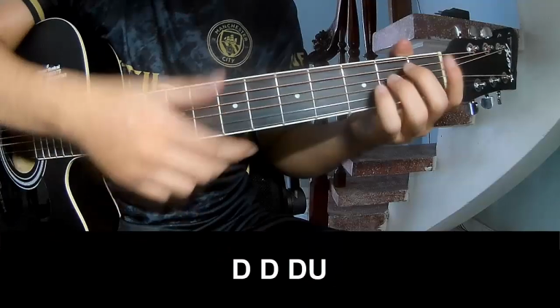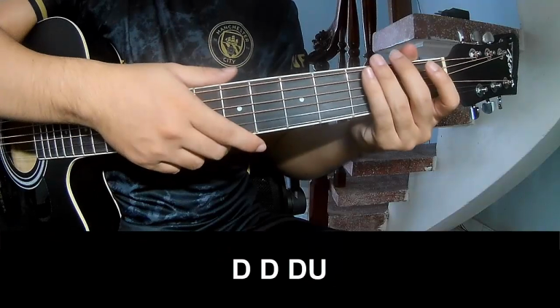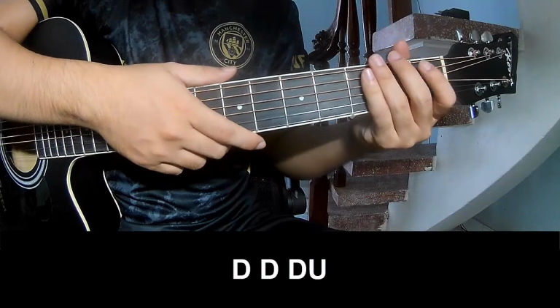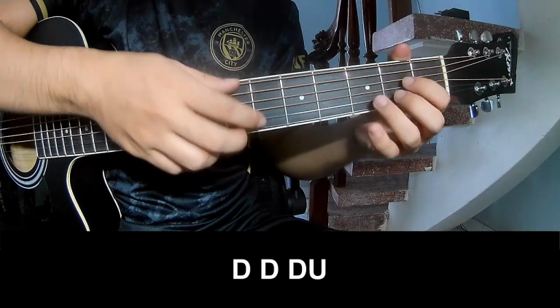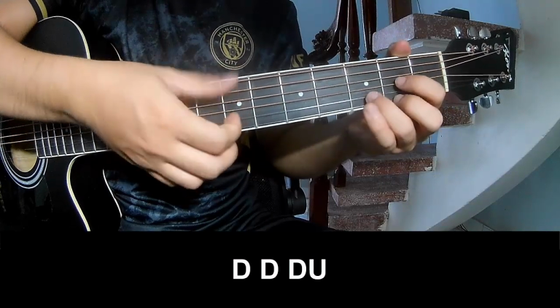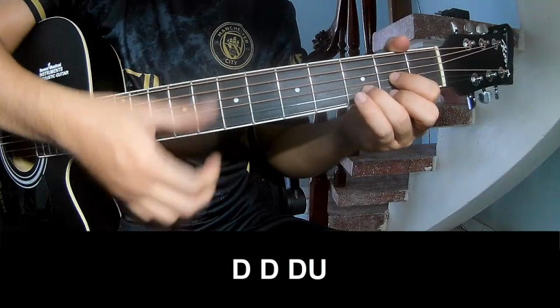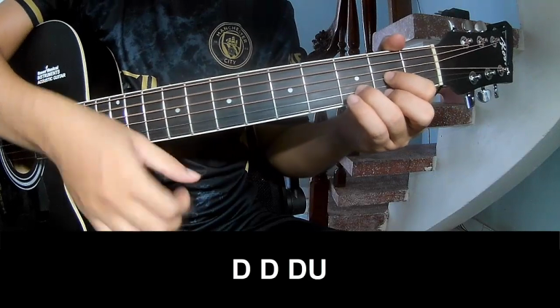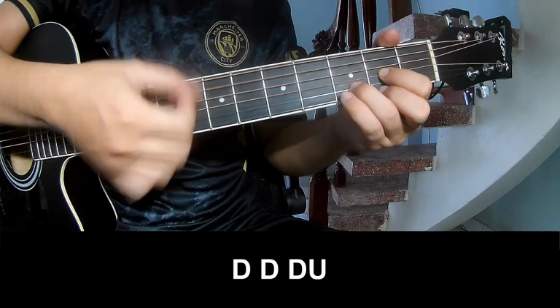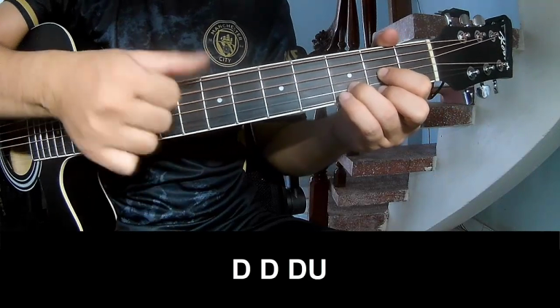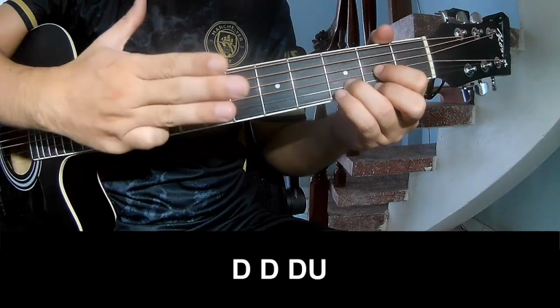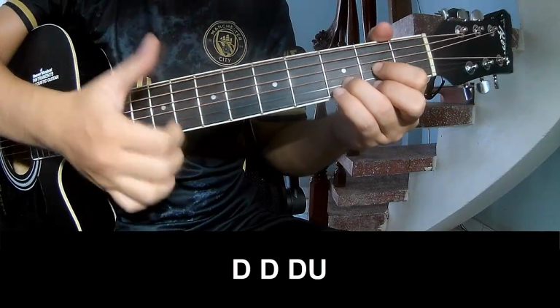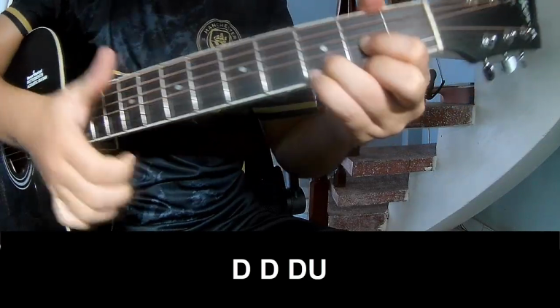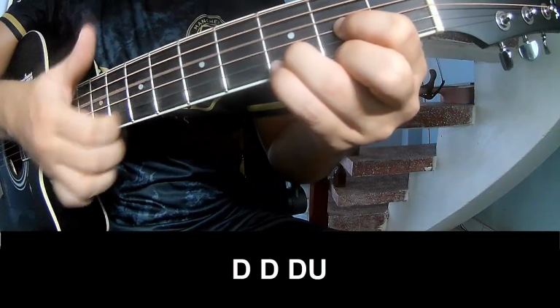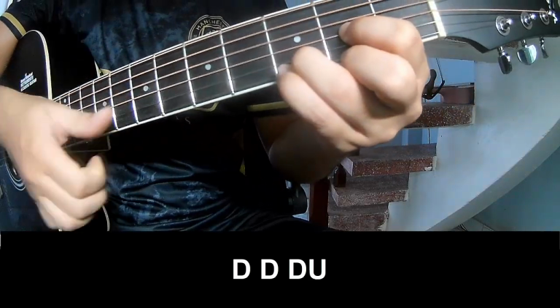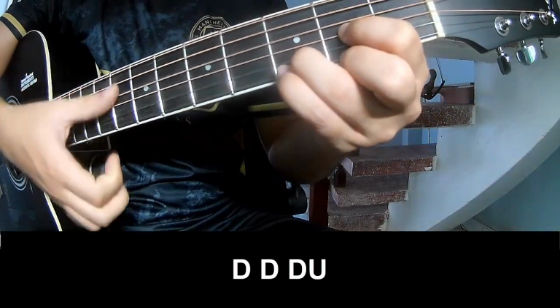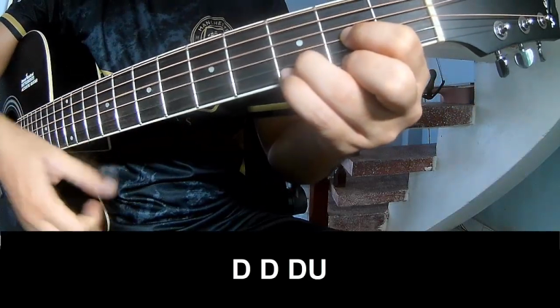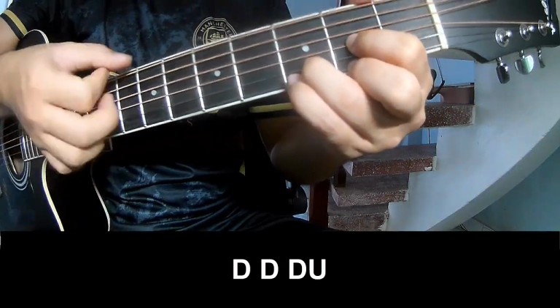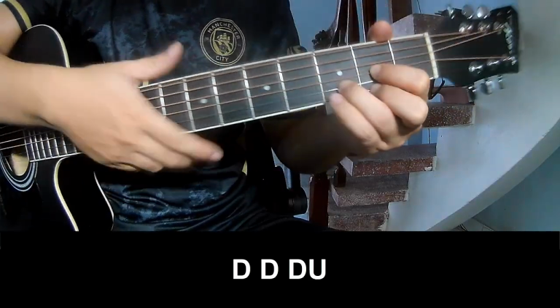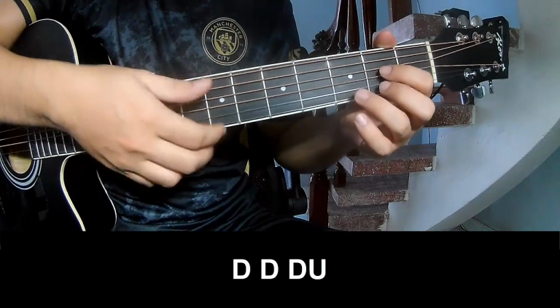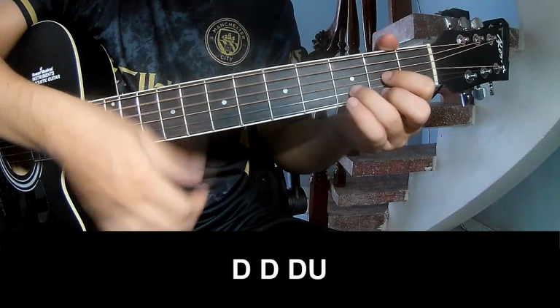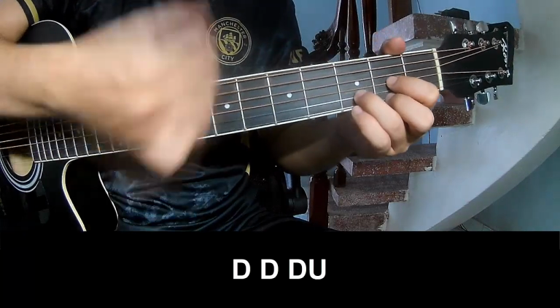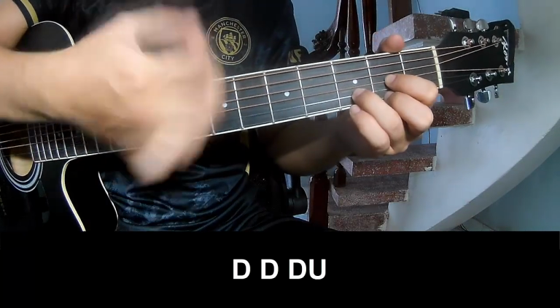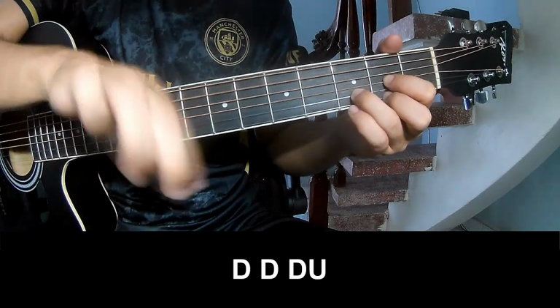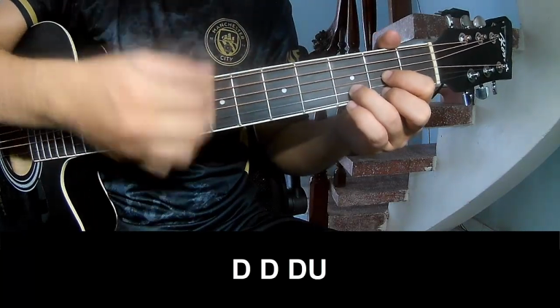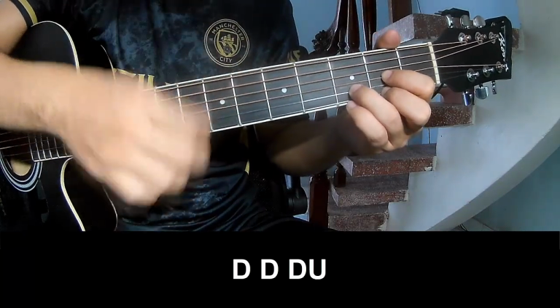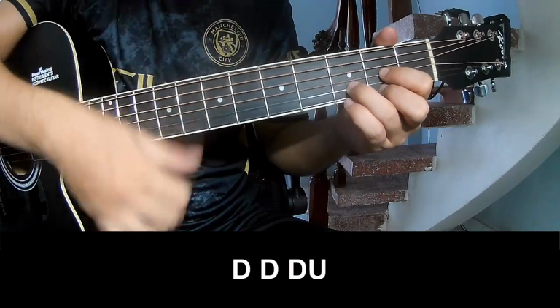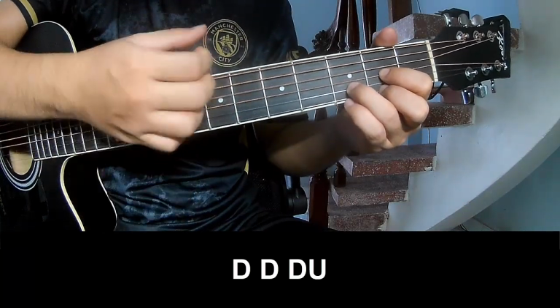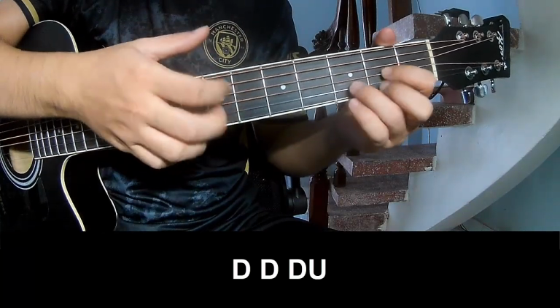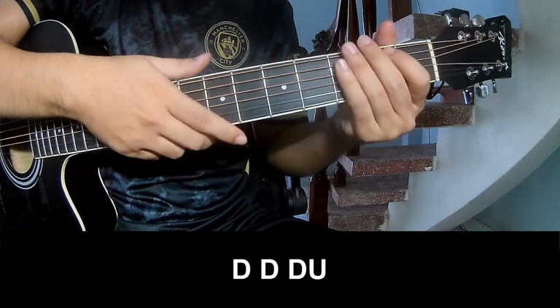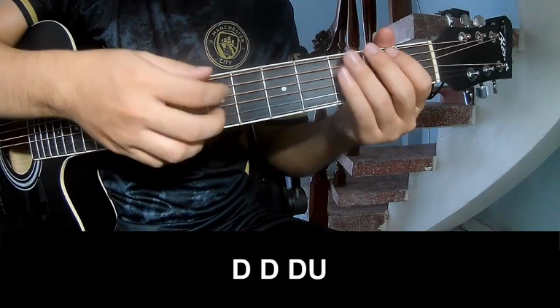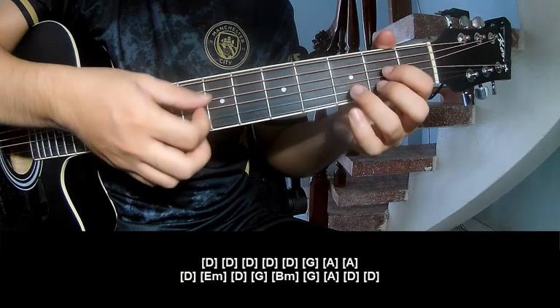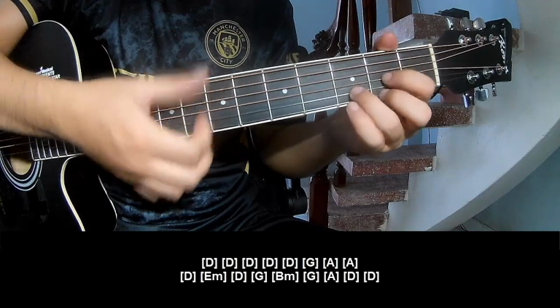For the verse, you play: Down, Down, Up, Up, Down, Down, Down, Down, Down, Up, Down, Down, Down, Up, and you play along.